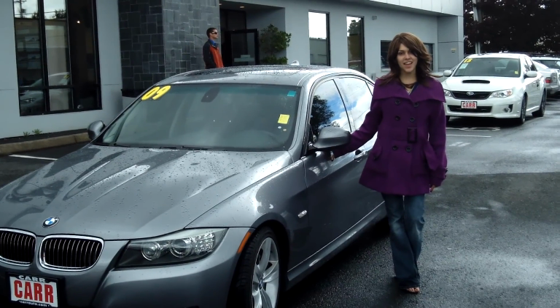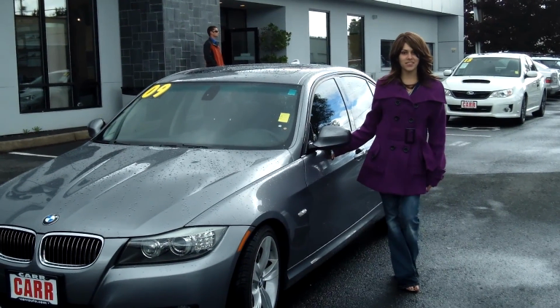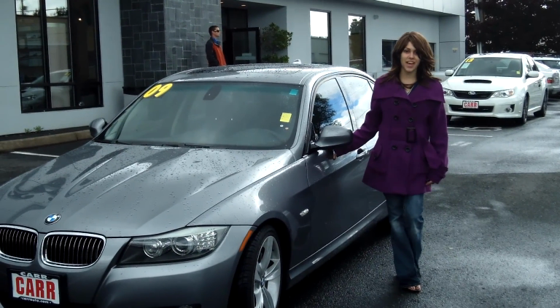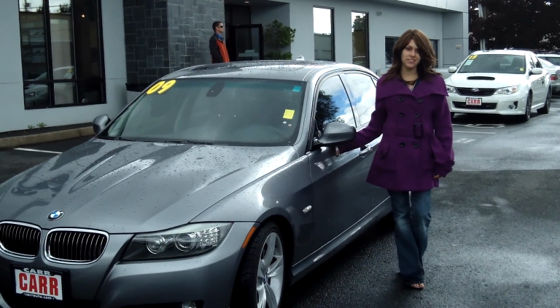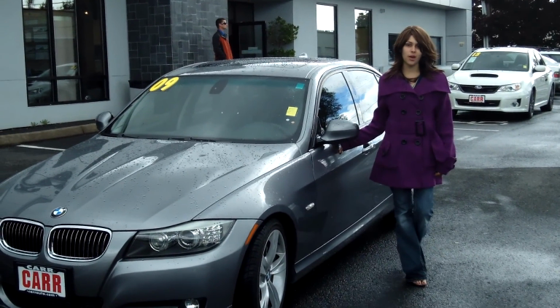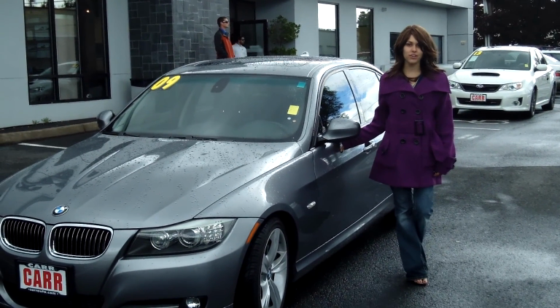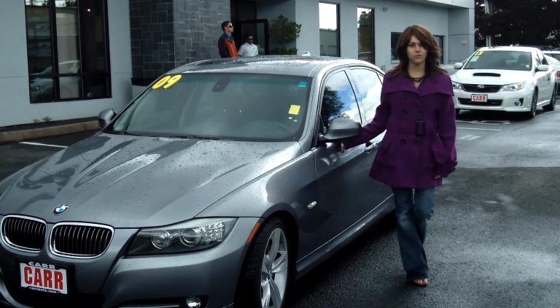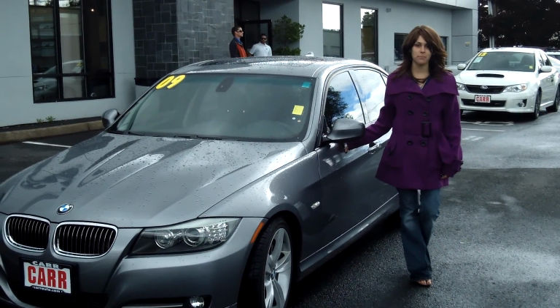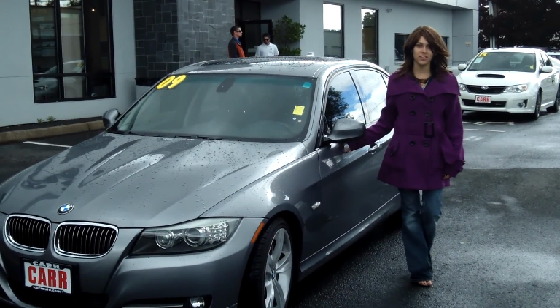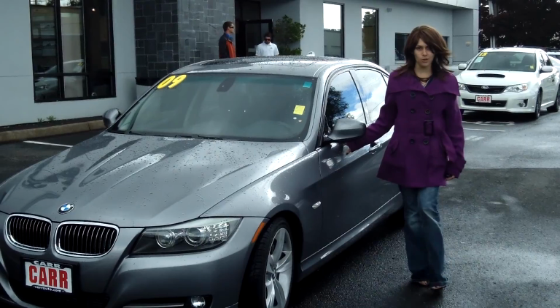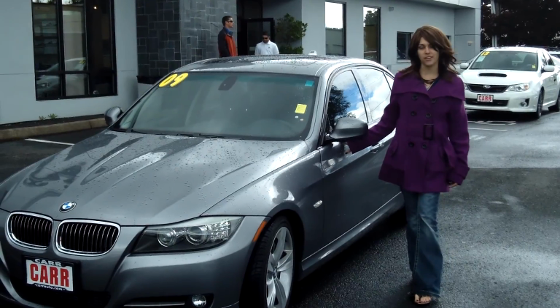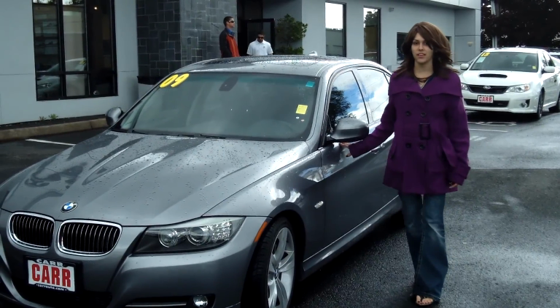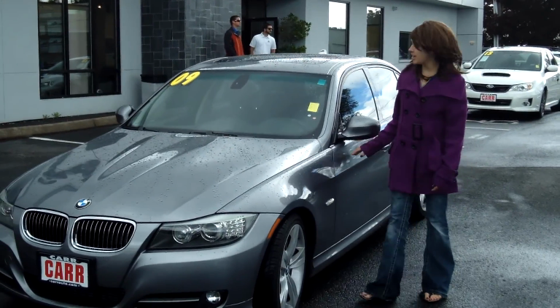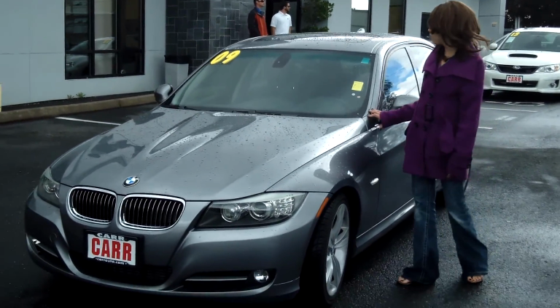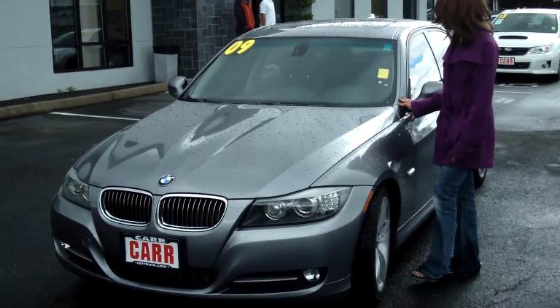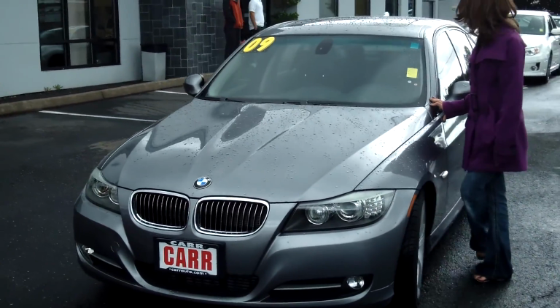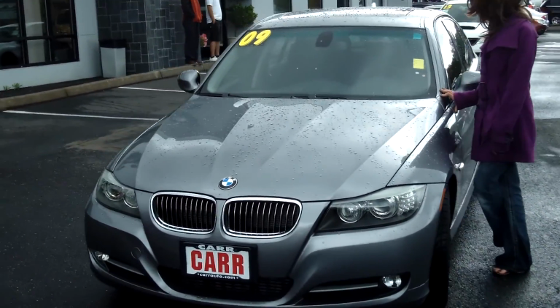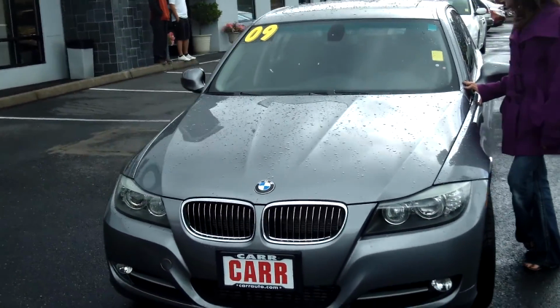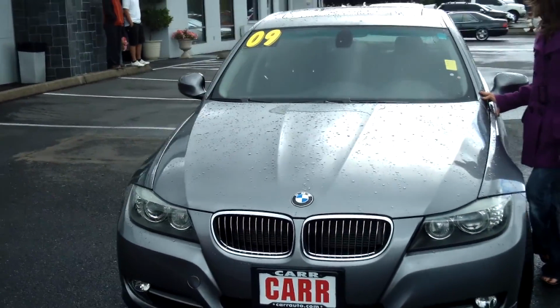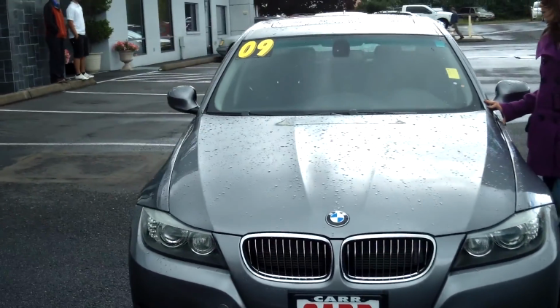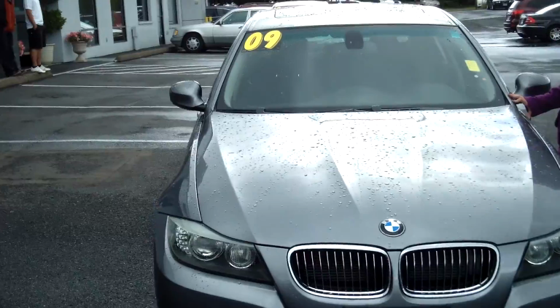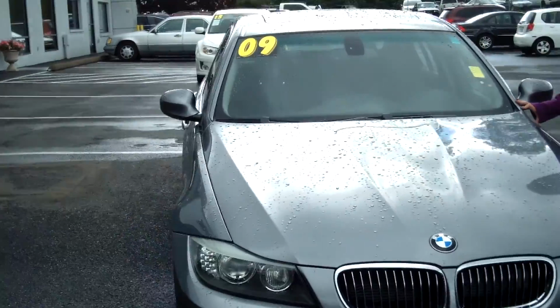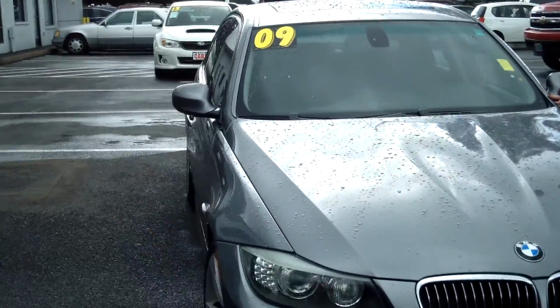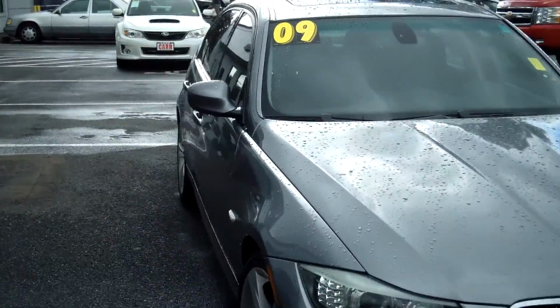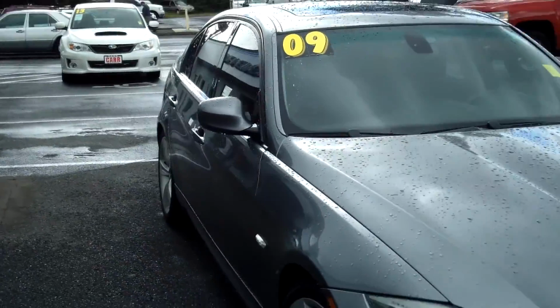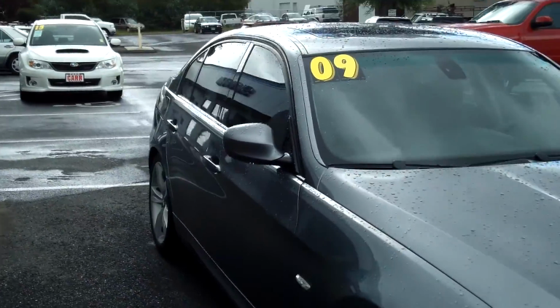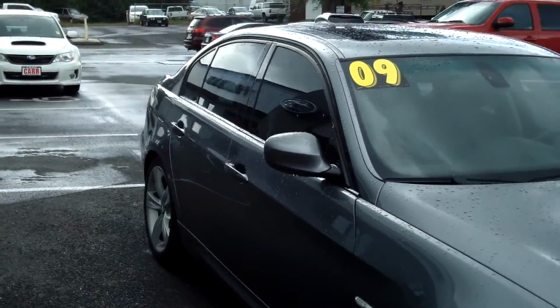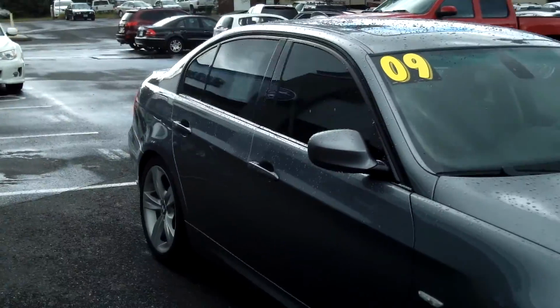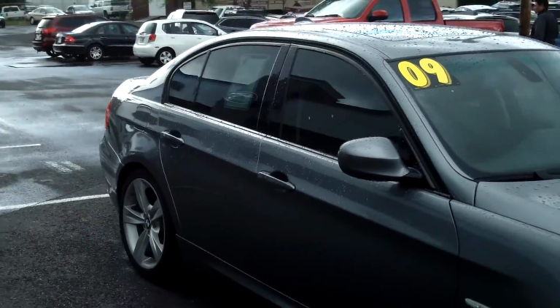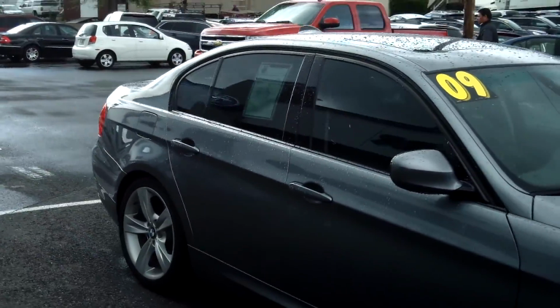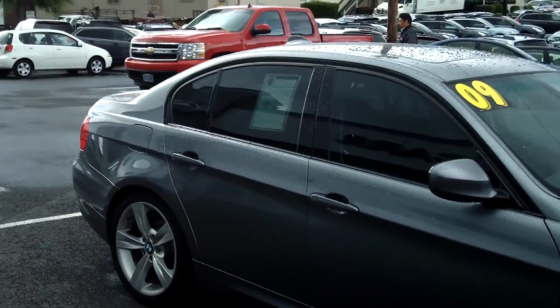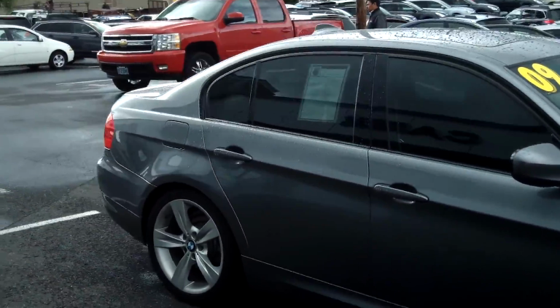Hey guys, this is Annalise. I am down here at Car Subaru in Beaverton. Thank you for clicking on that link. This is your virtual tour for a 2009 BMW 335i, stock number S131070A.